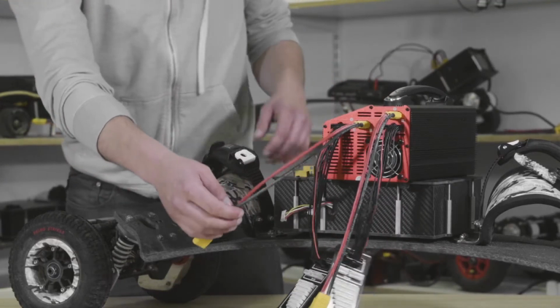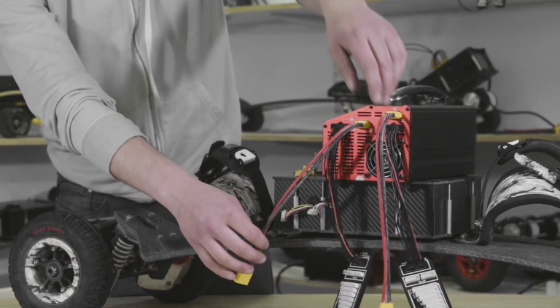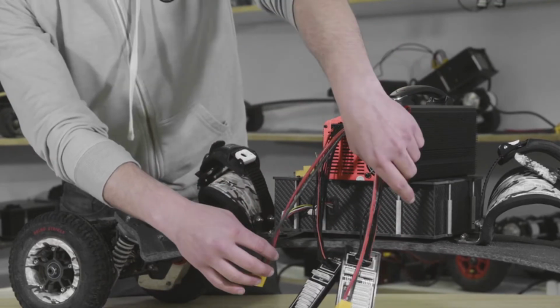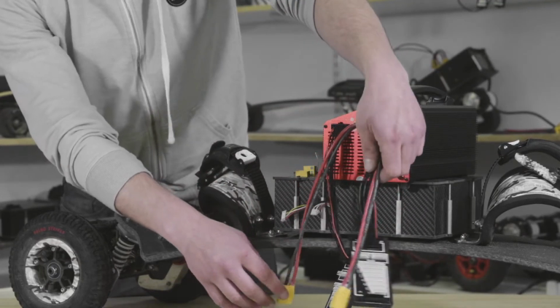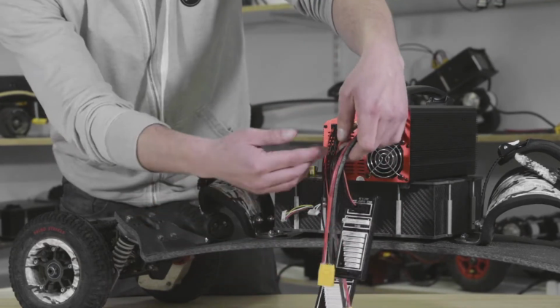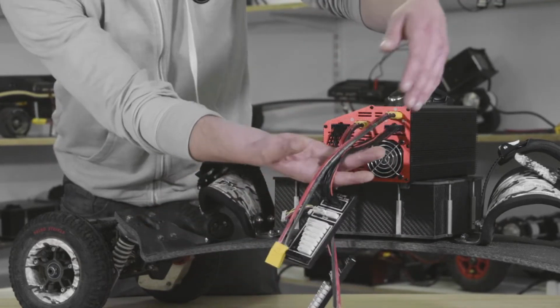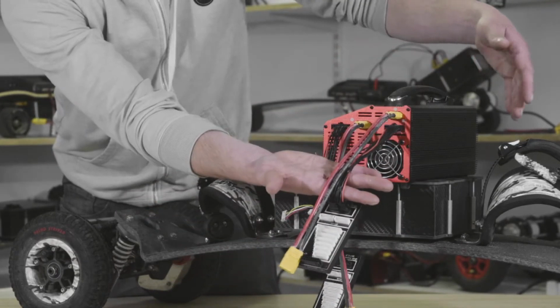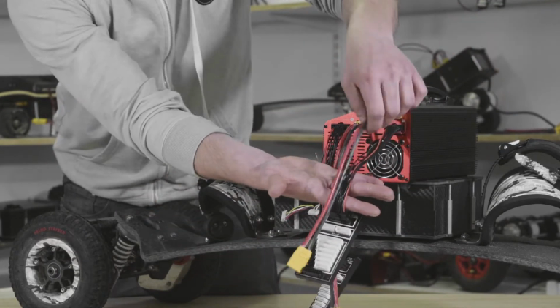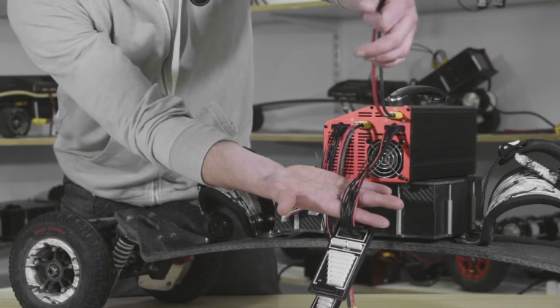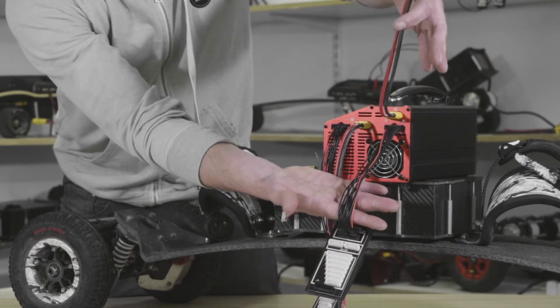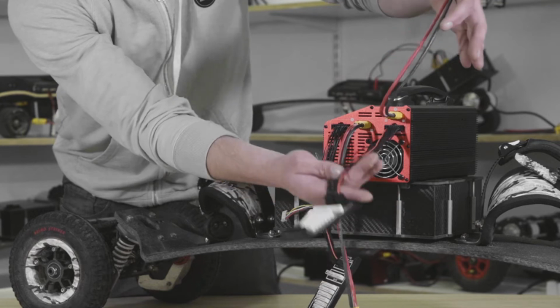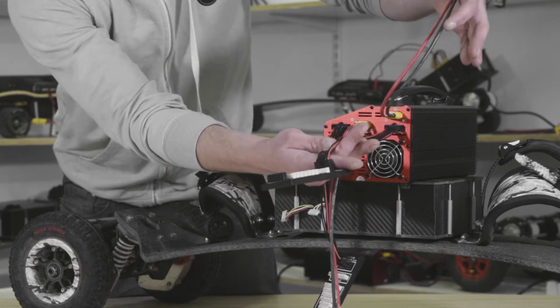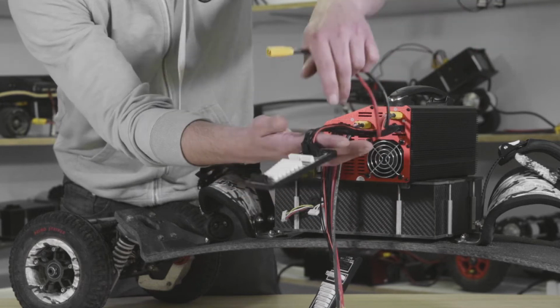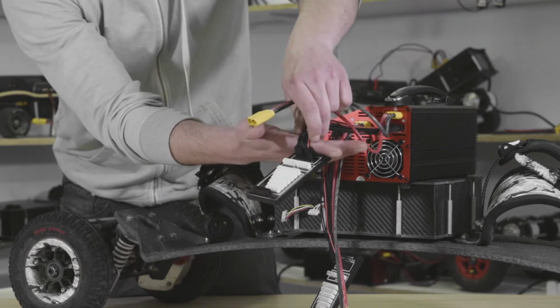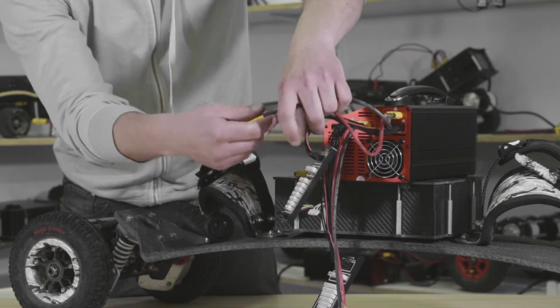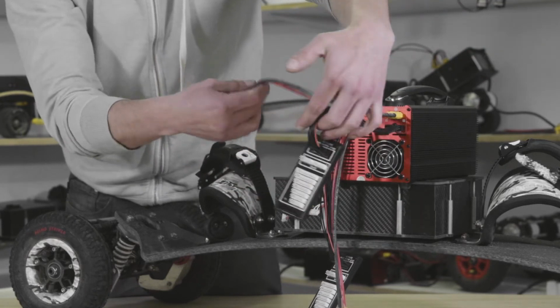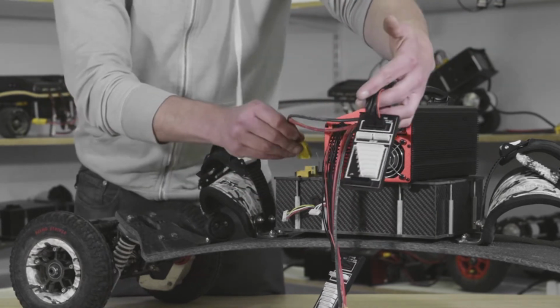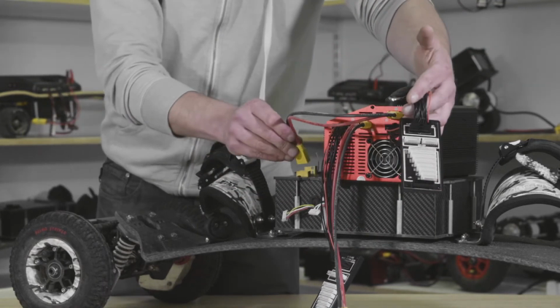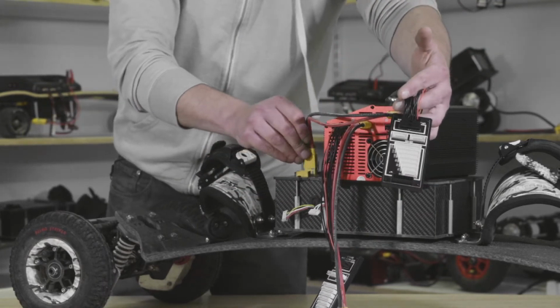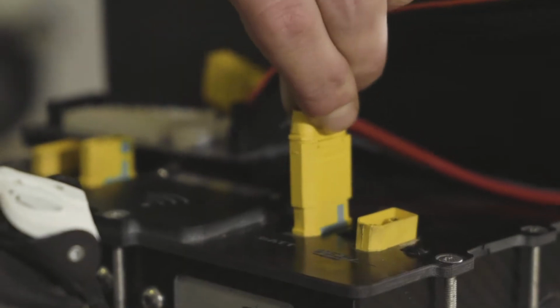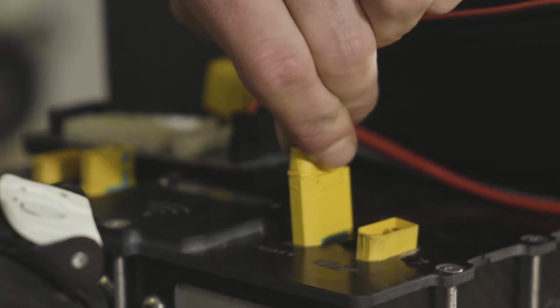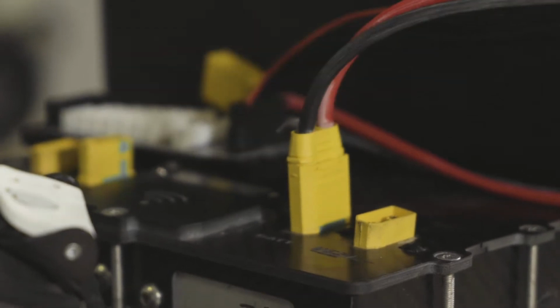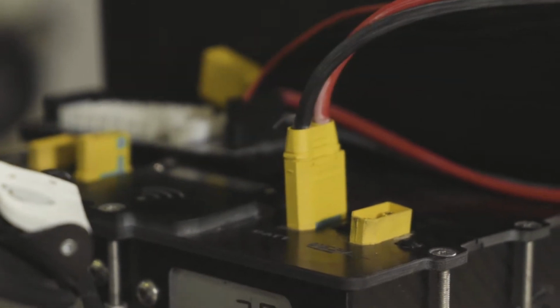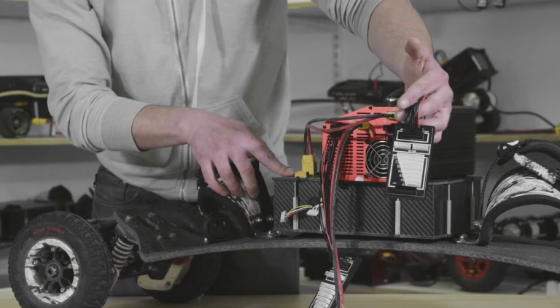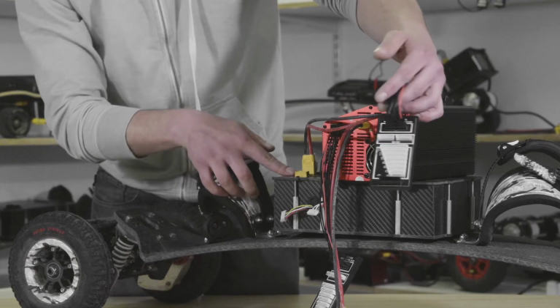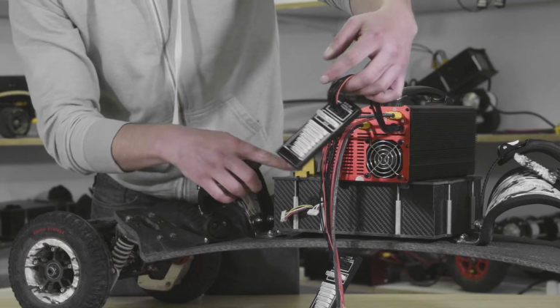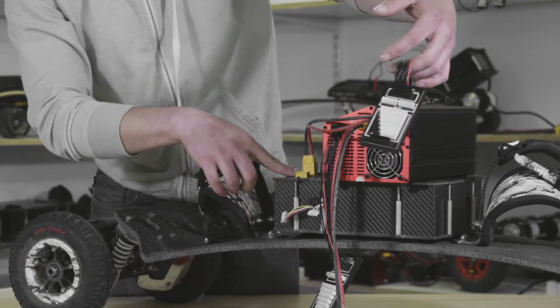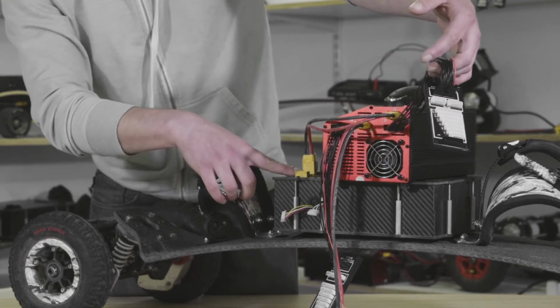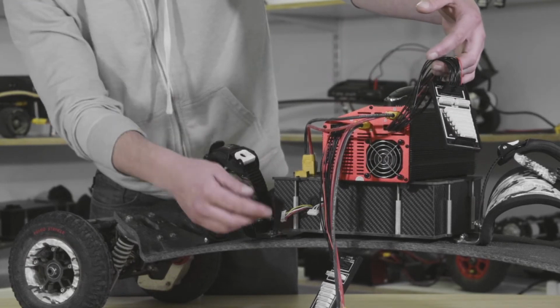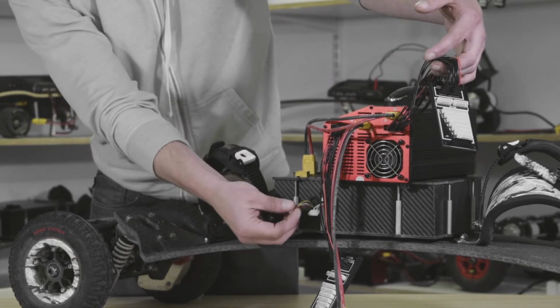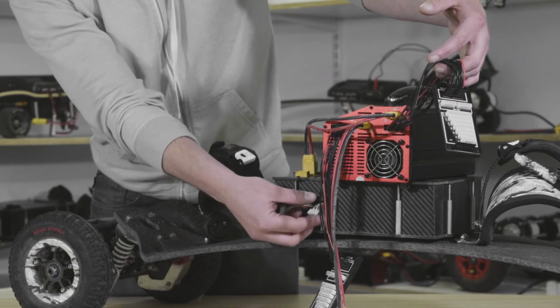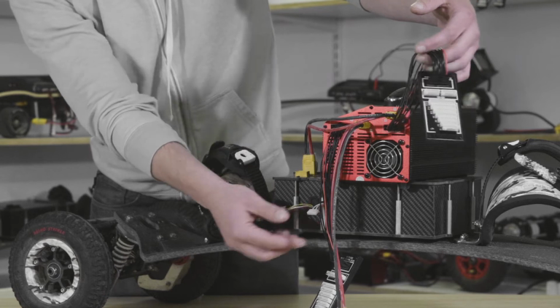I'll go channel by channel. Make sure you've got the charge lead from channel one and the adapter plate from channel one, then plug that into the battery port on the top of the monster box. We know that this port correlates to these two balance leads here.